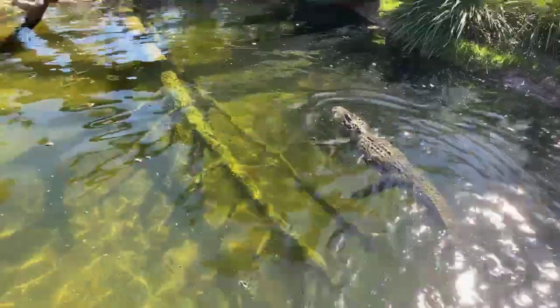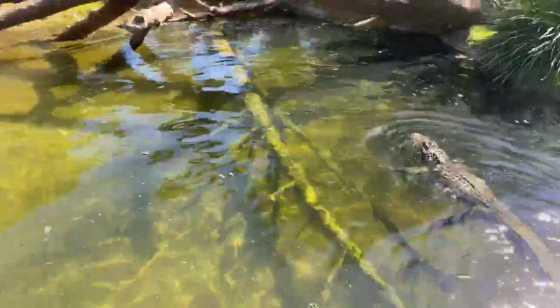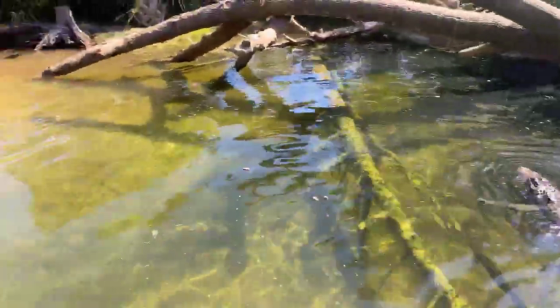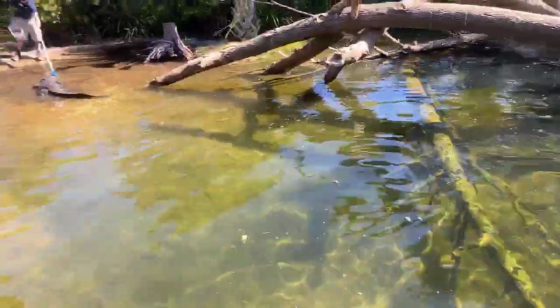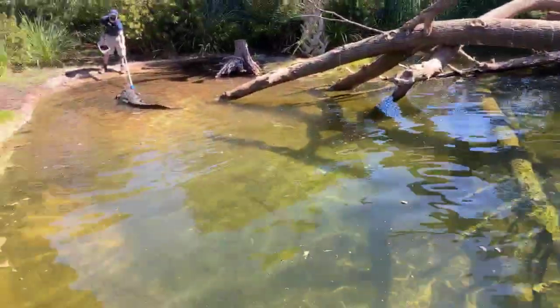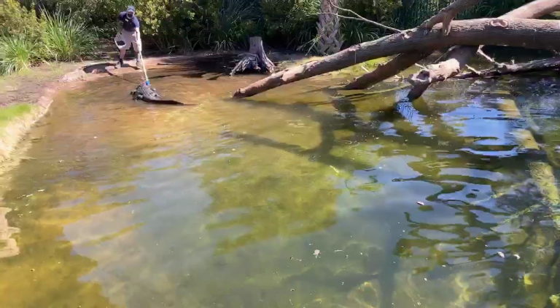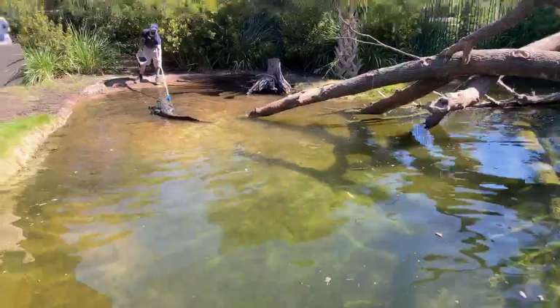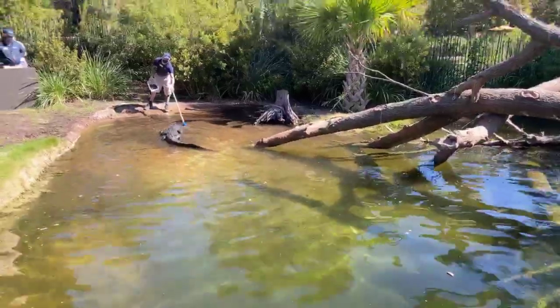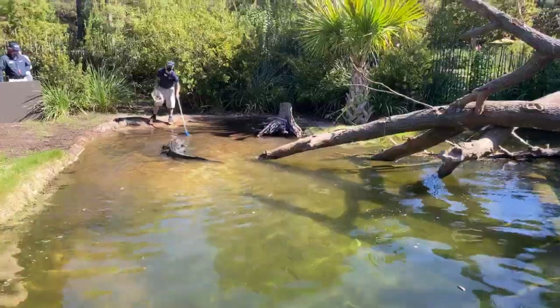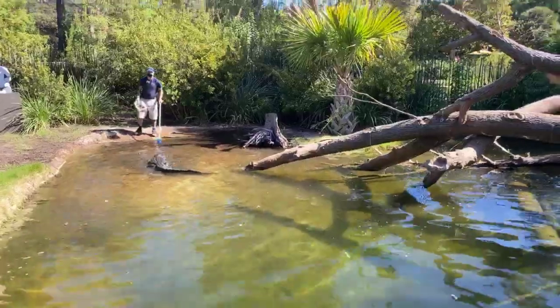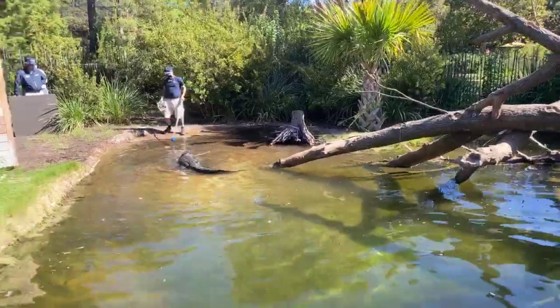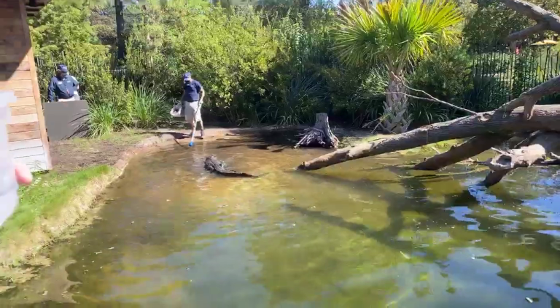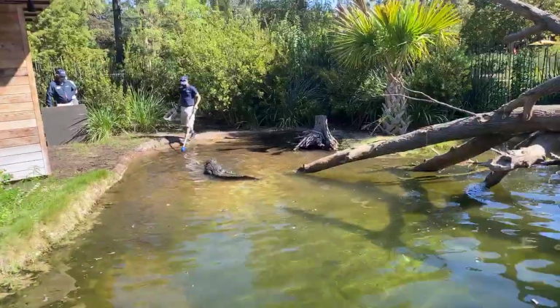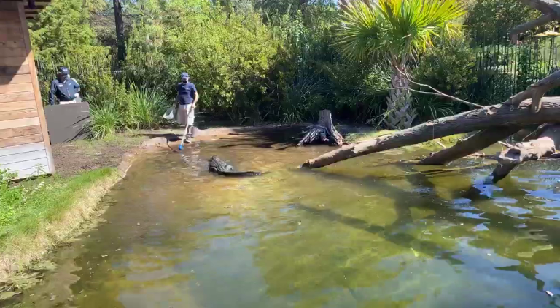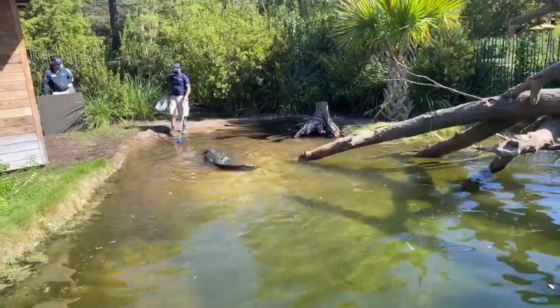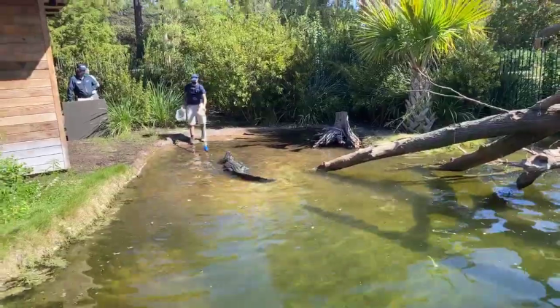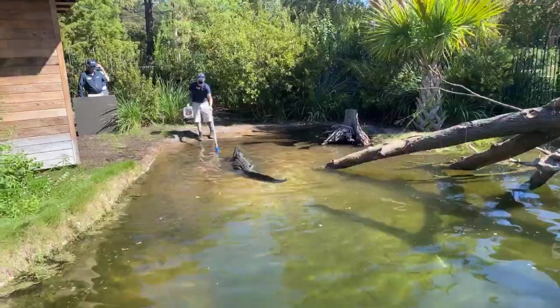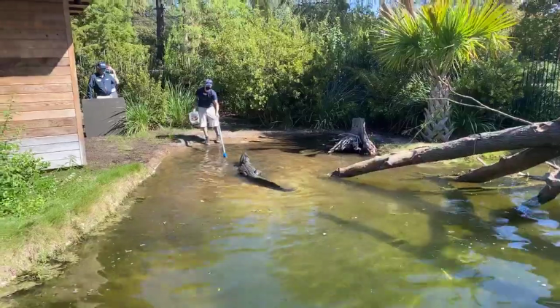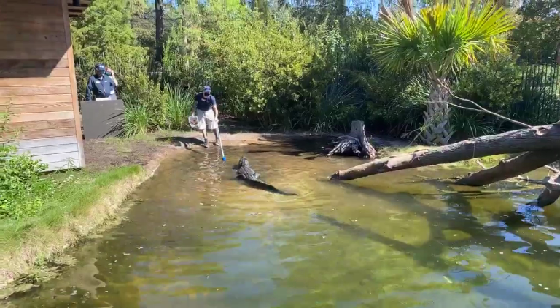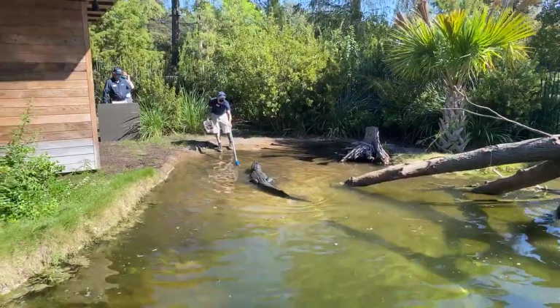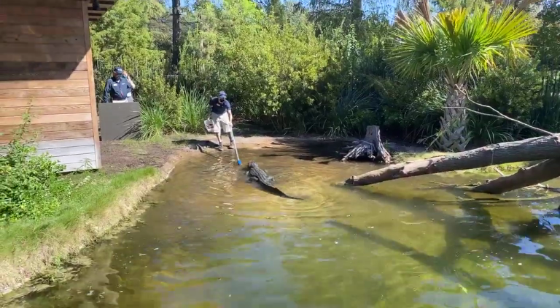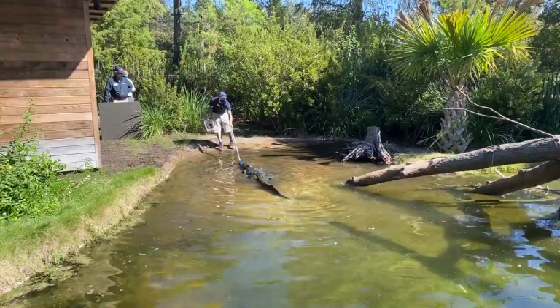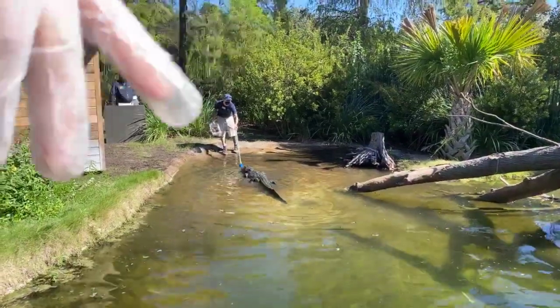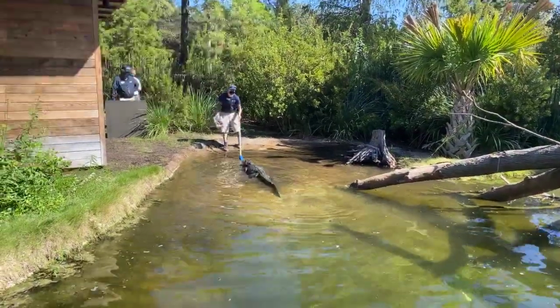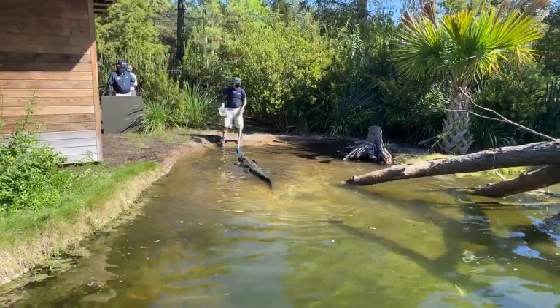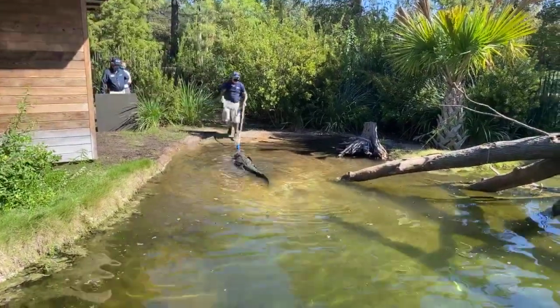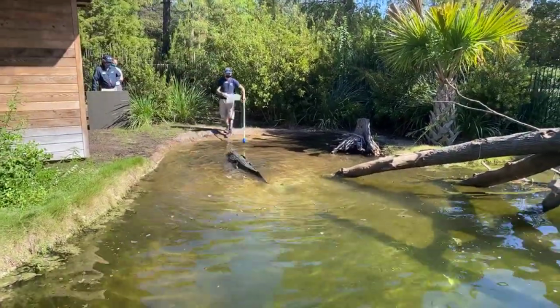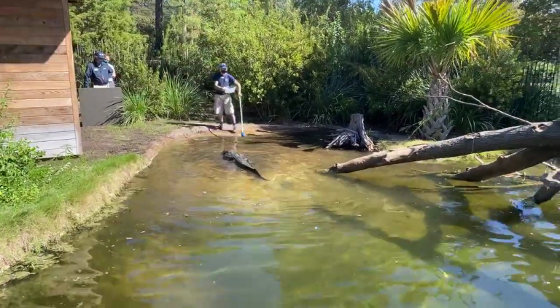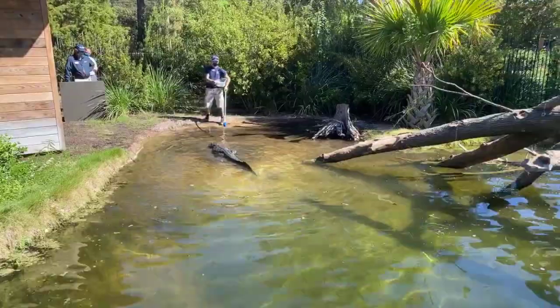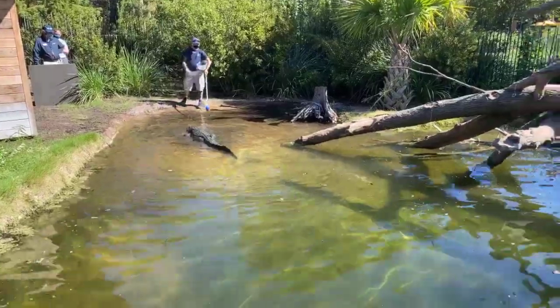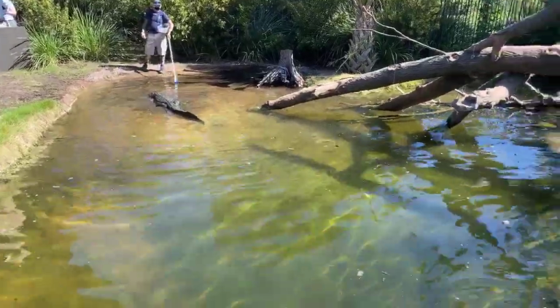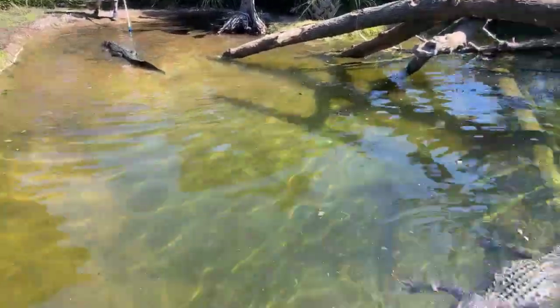American alligators range from North Carolina down to Texas, across Louisiana, Mississippi, and into Florida.